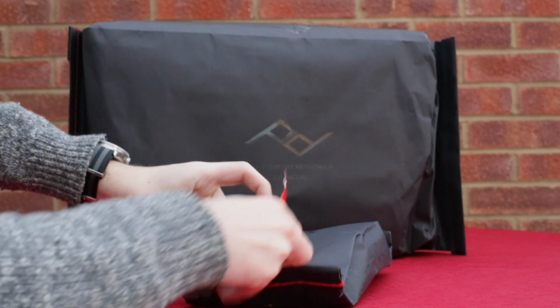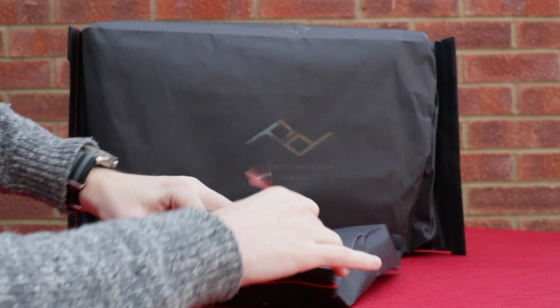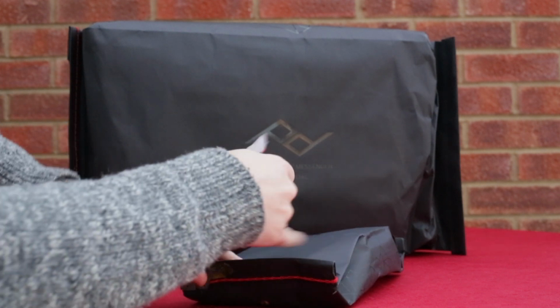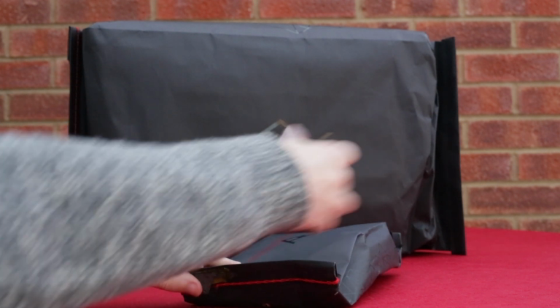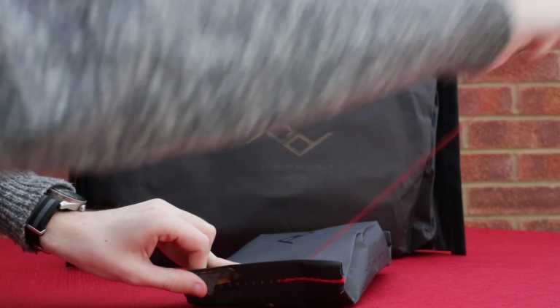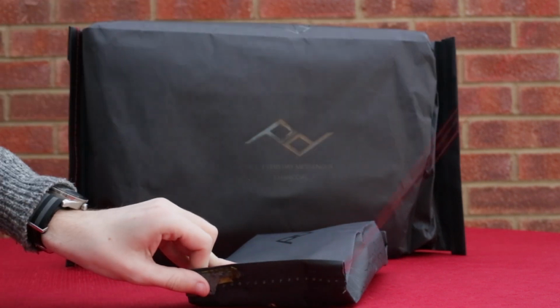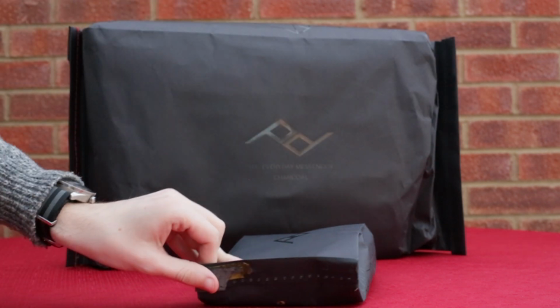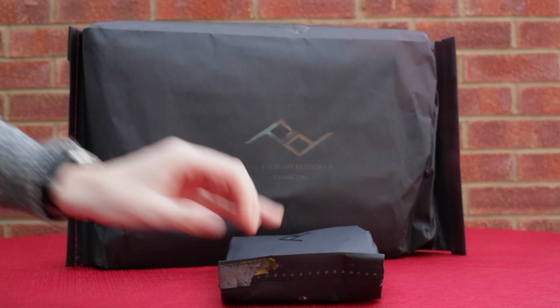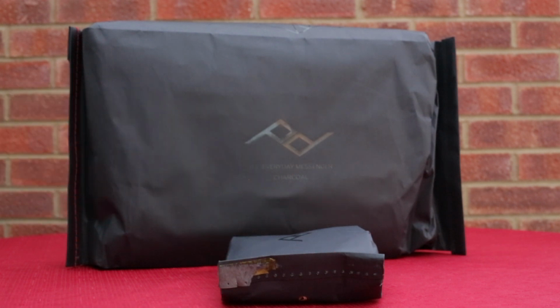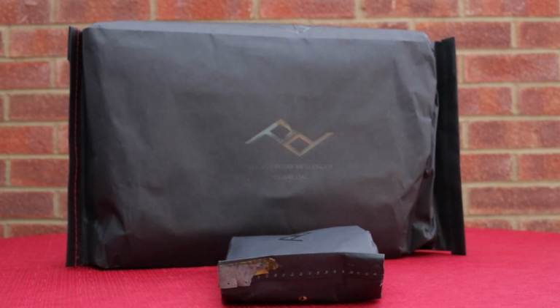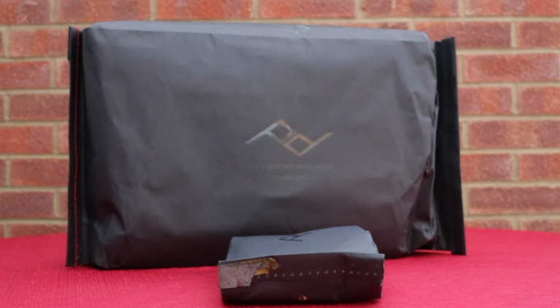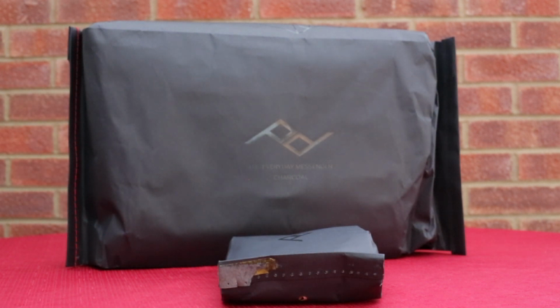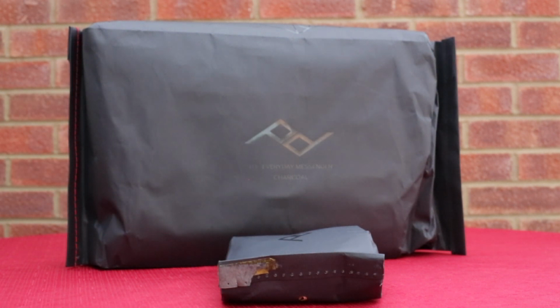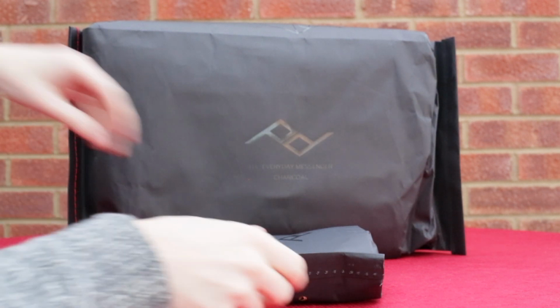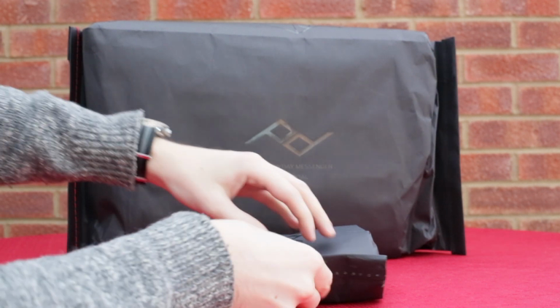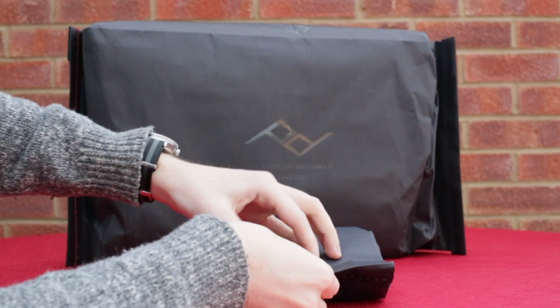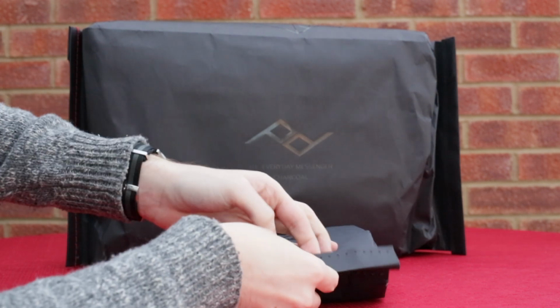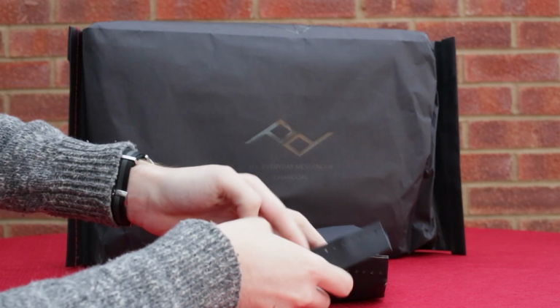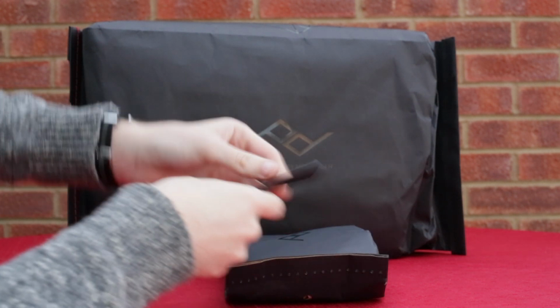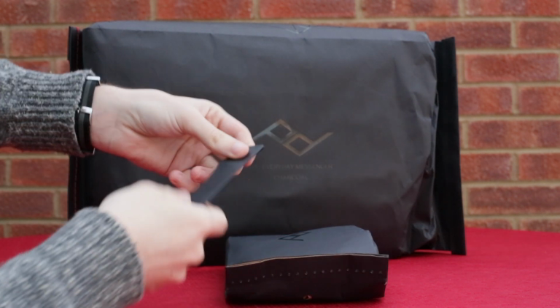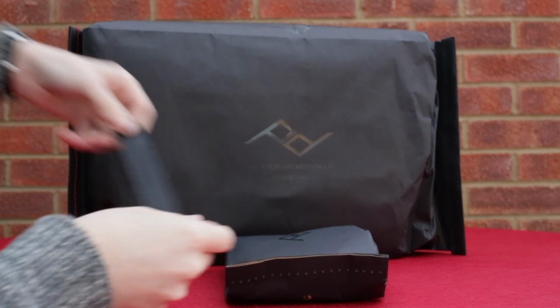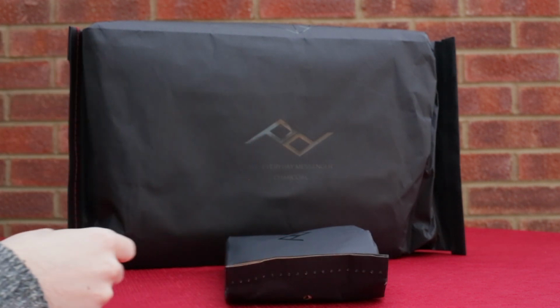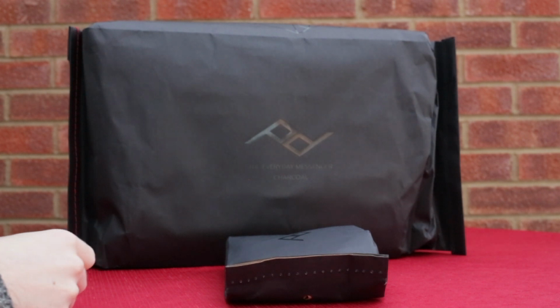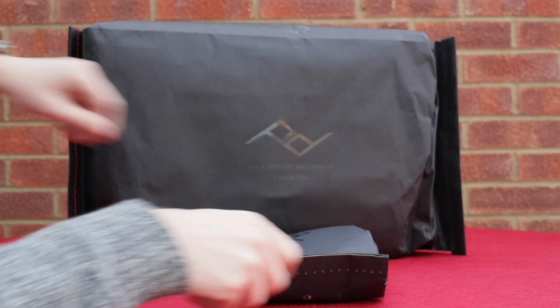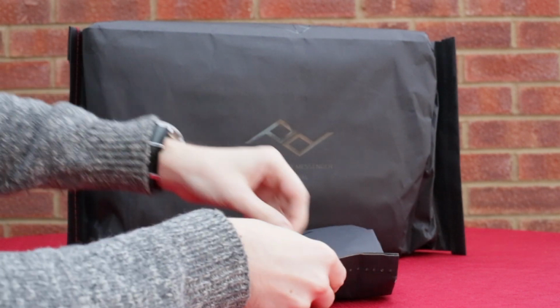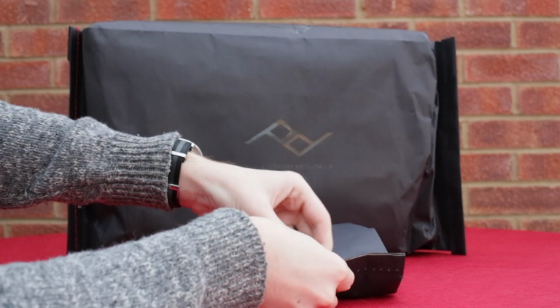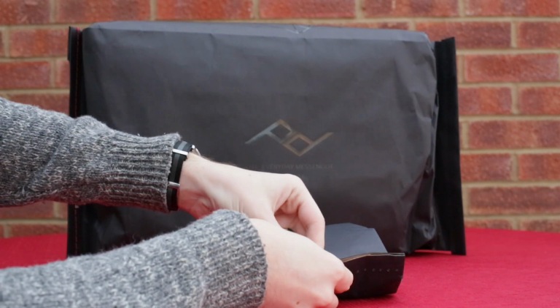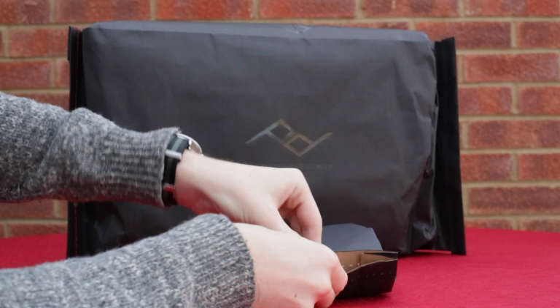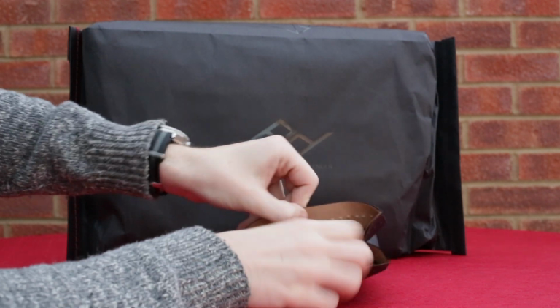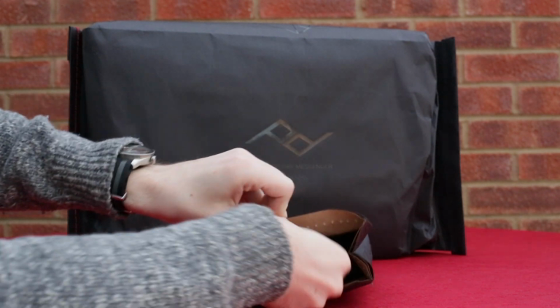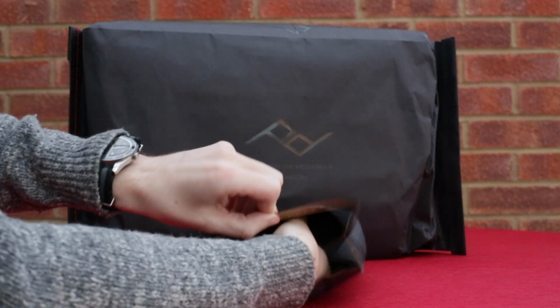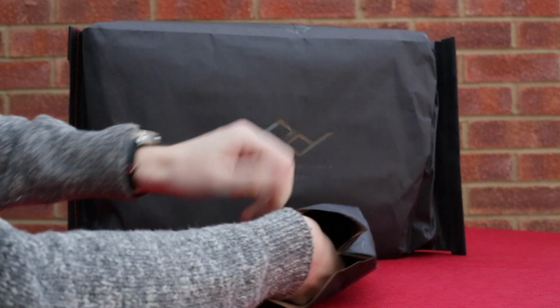But I needed something a bit bigger that I could take on longer trips, as well as something slightly smaller that I could carry my hard drives around in, cables, chargers perhaps etc.